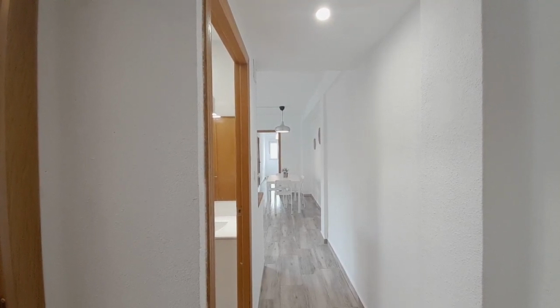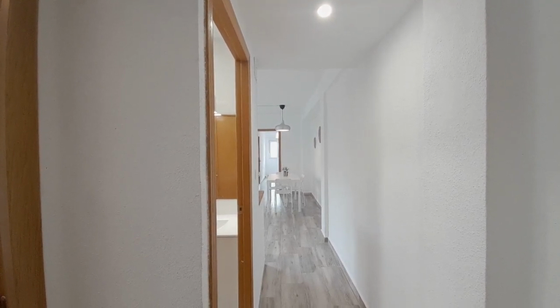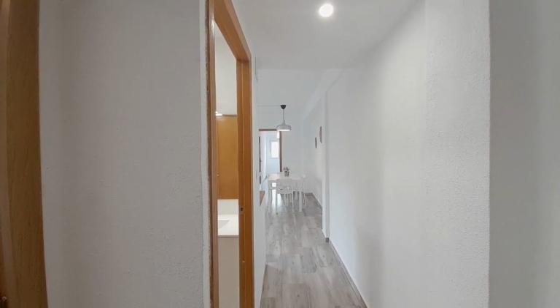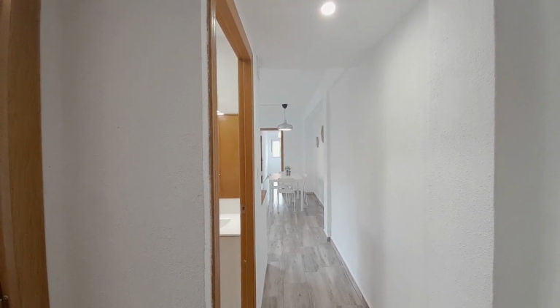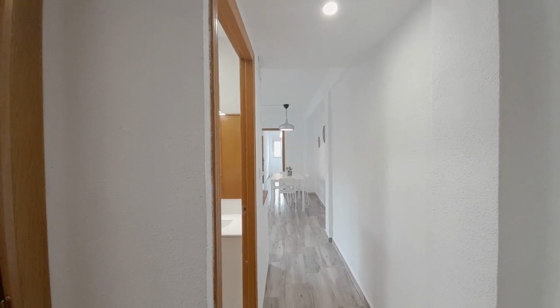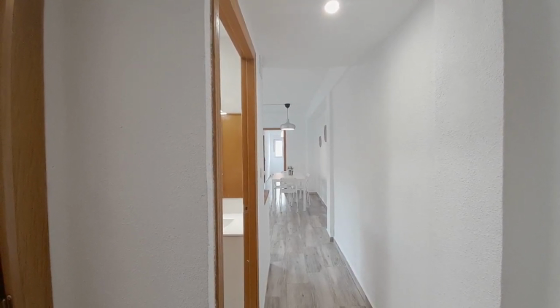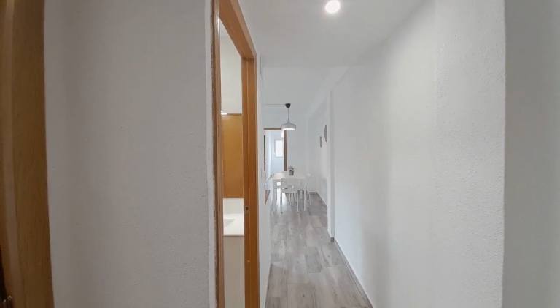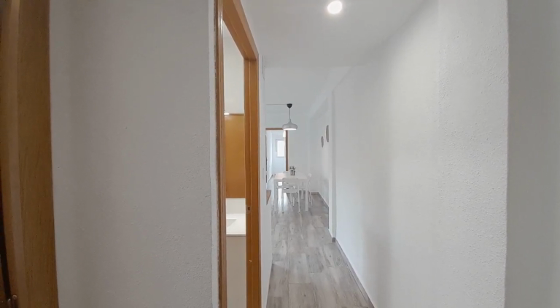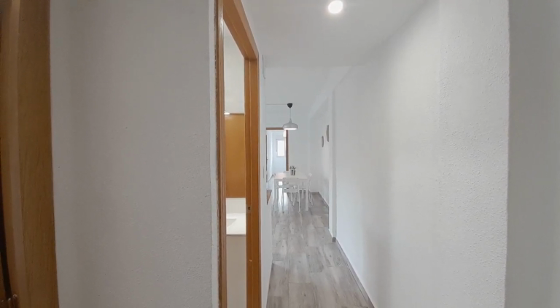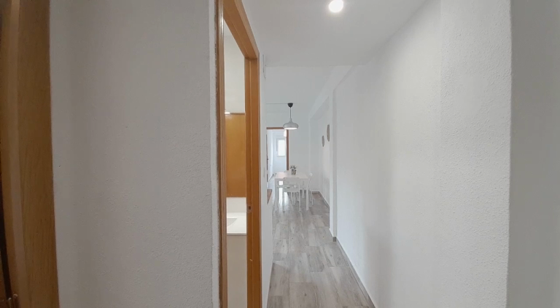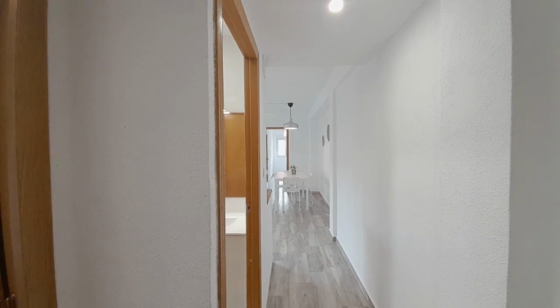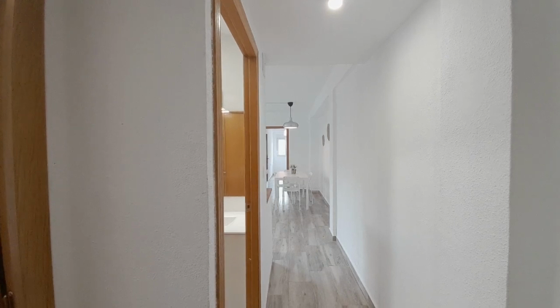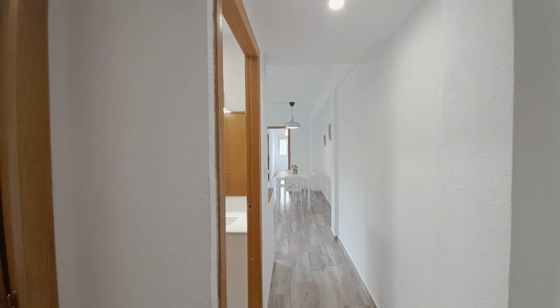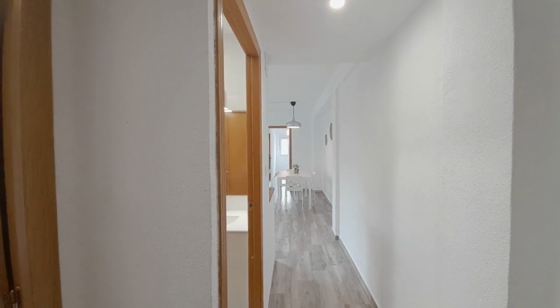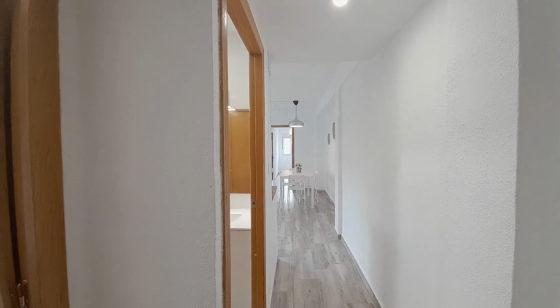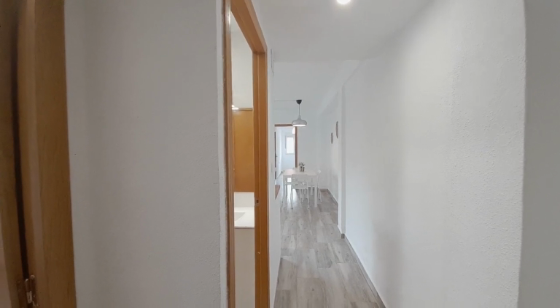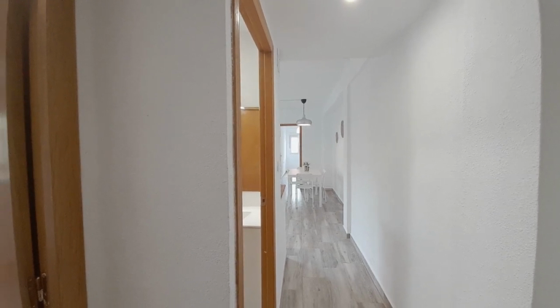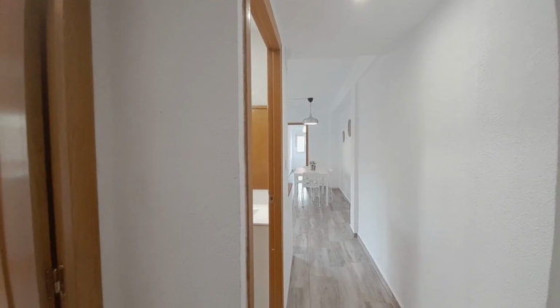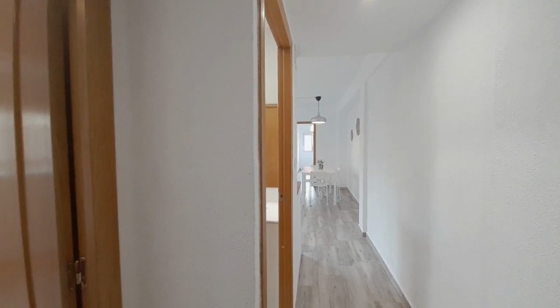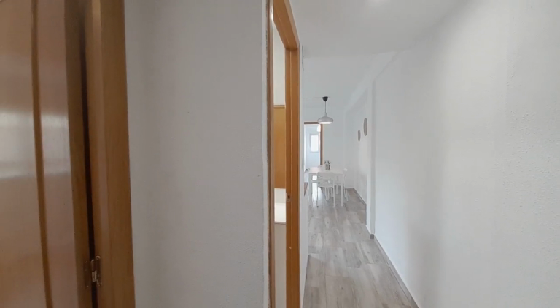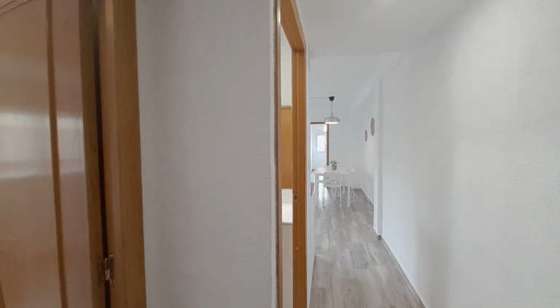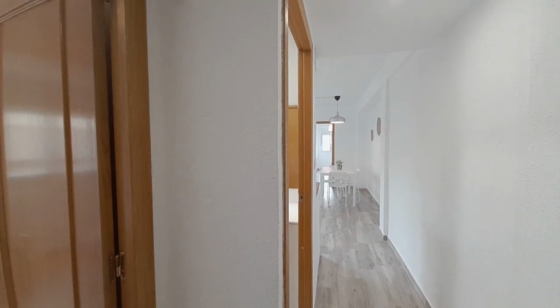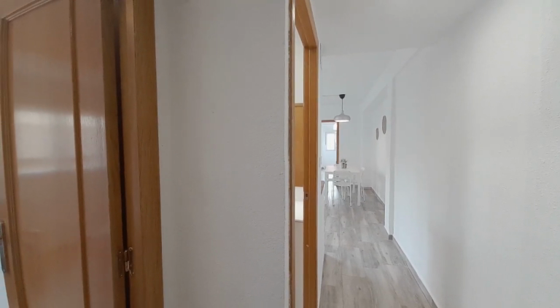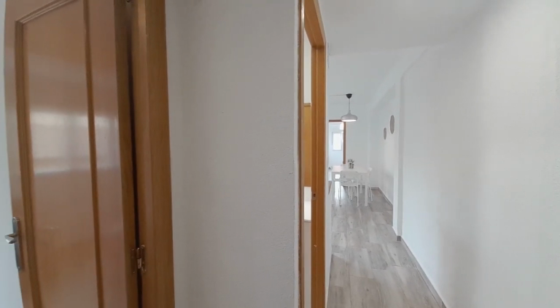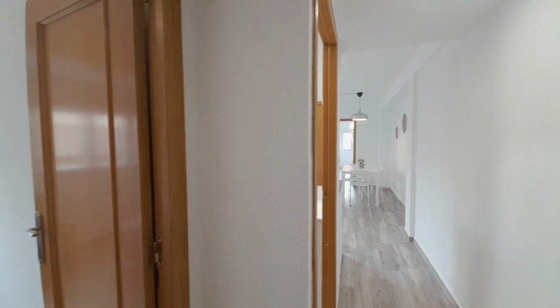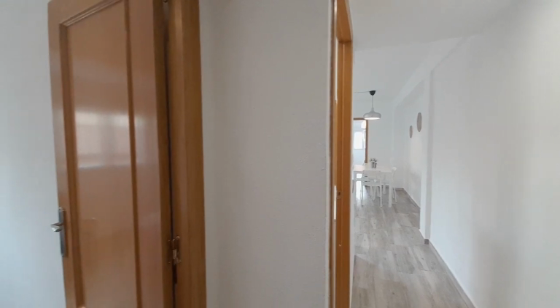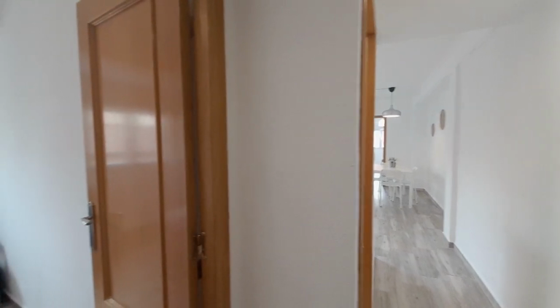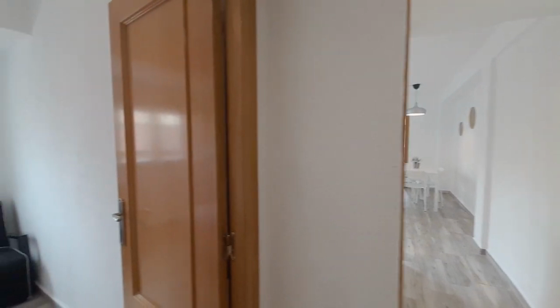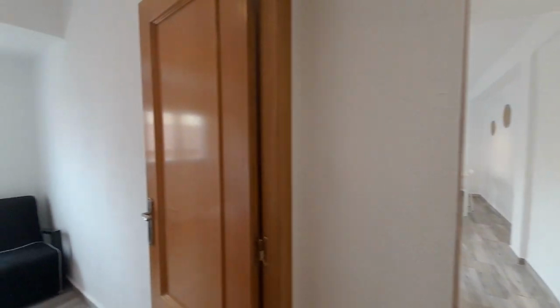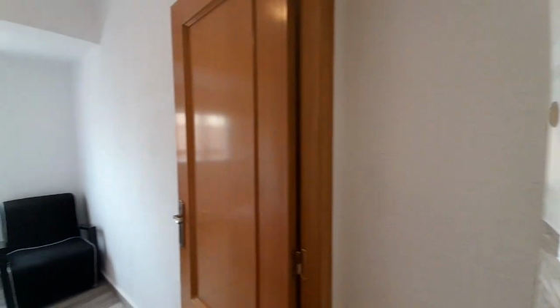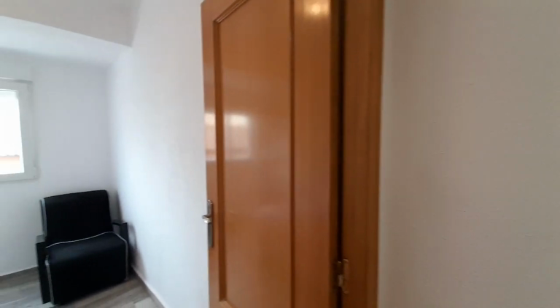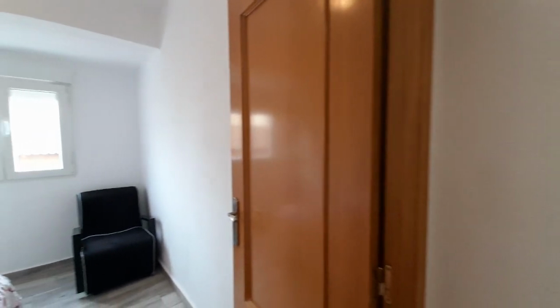Hello, good morning. My name is Luis. I collaborate with Spot at Home, and now I show you this apartment. This apartment has three rooms and now I show you the first room.